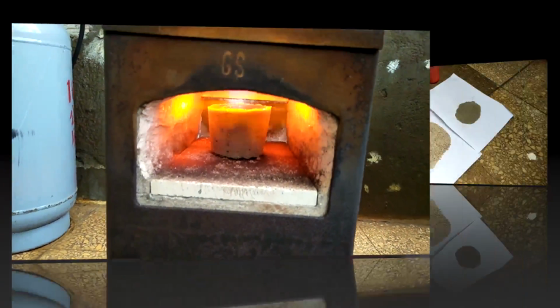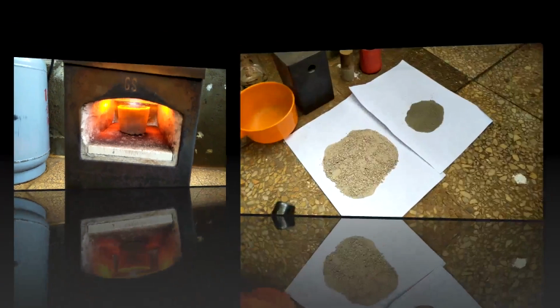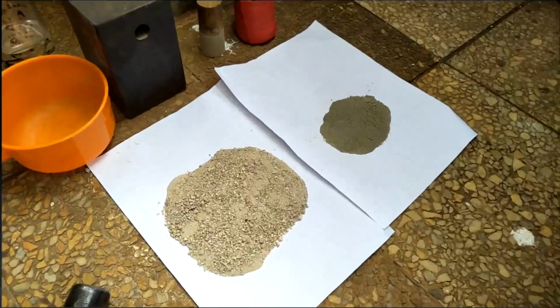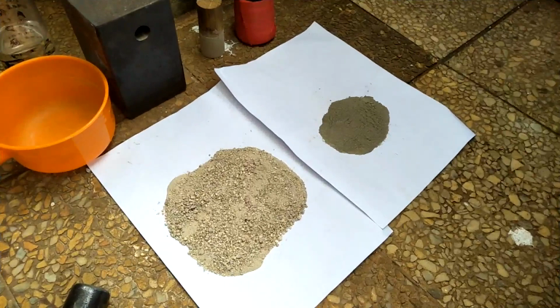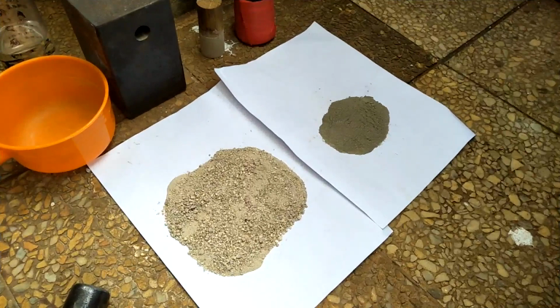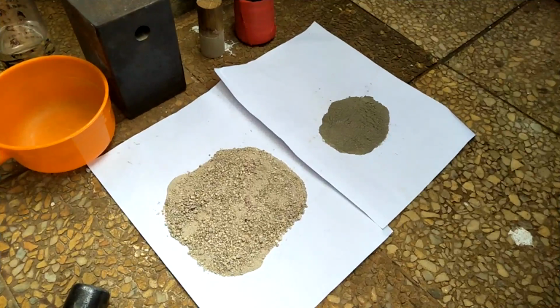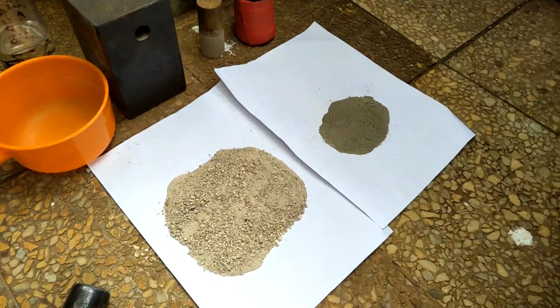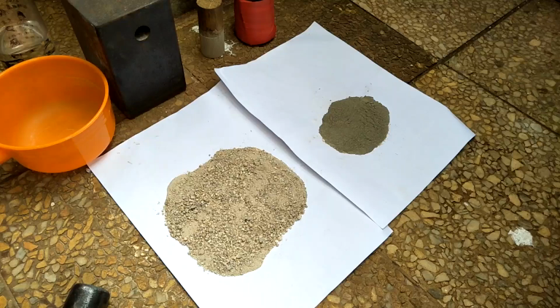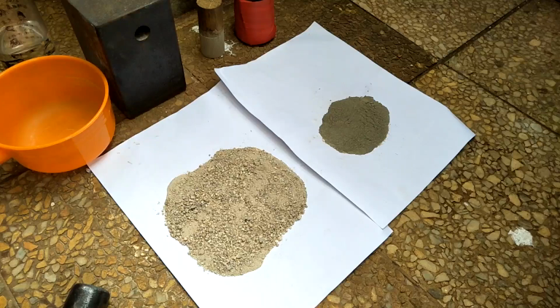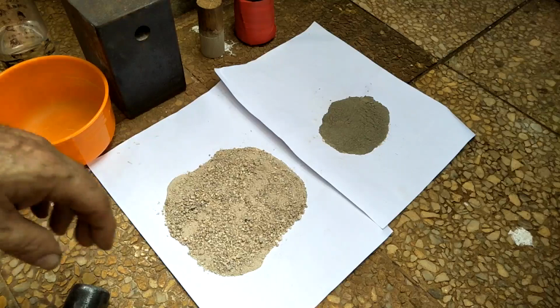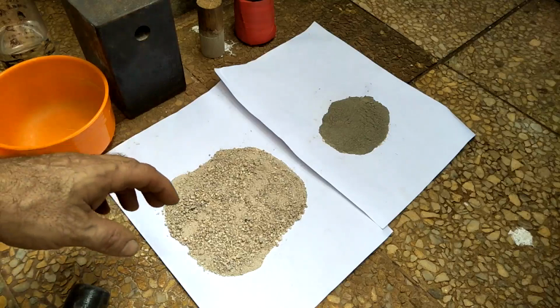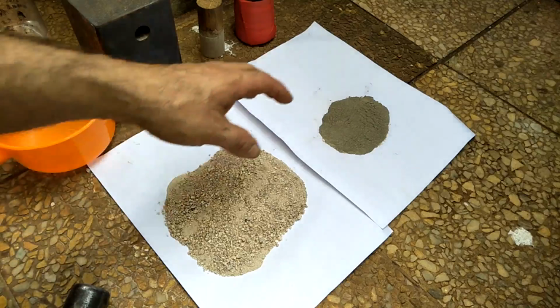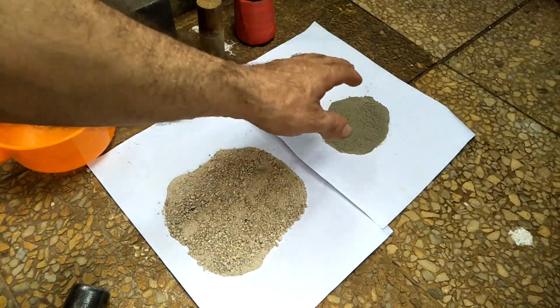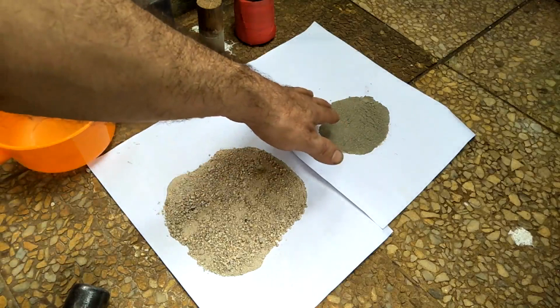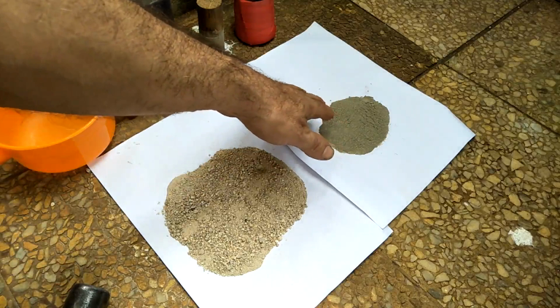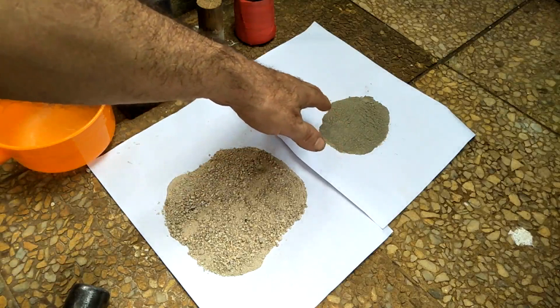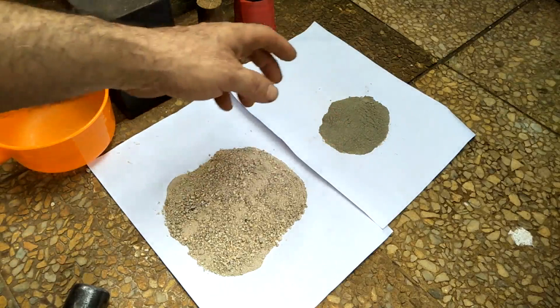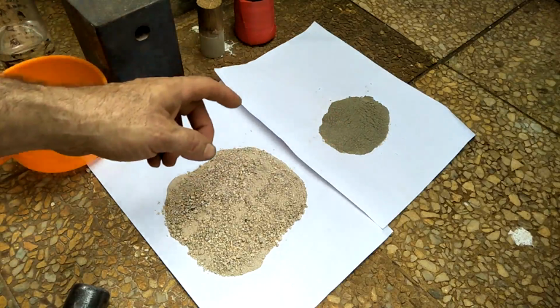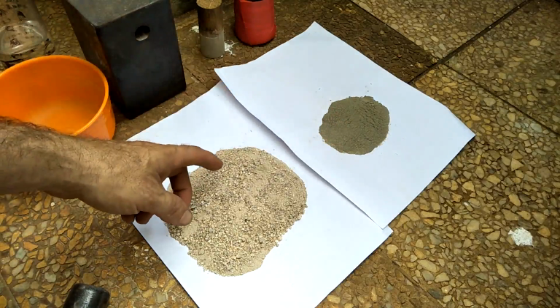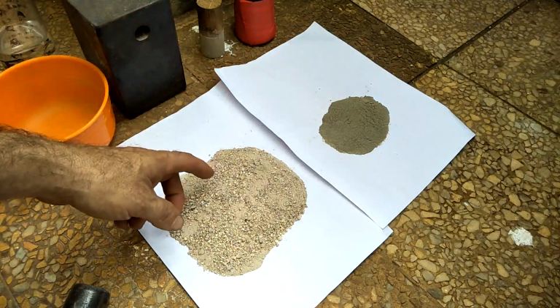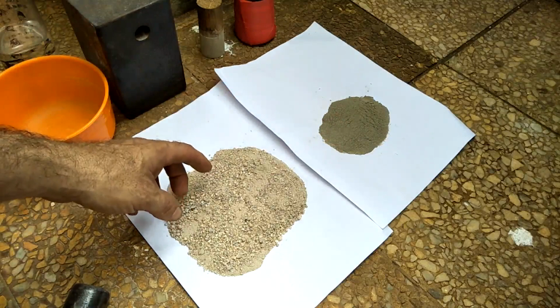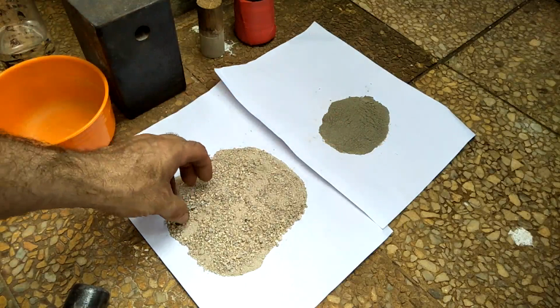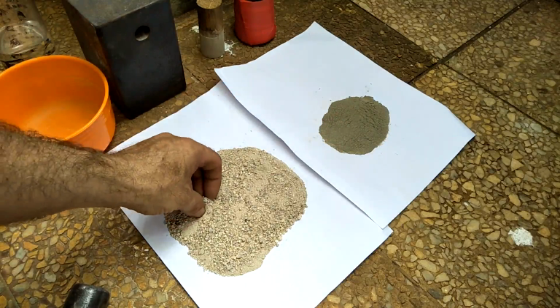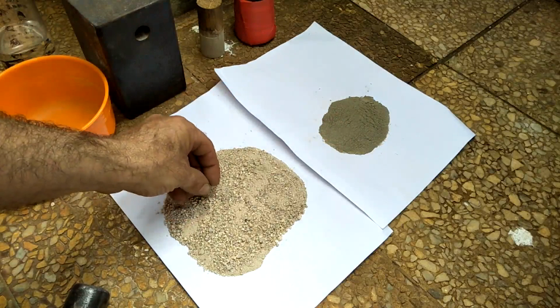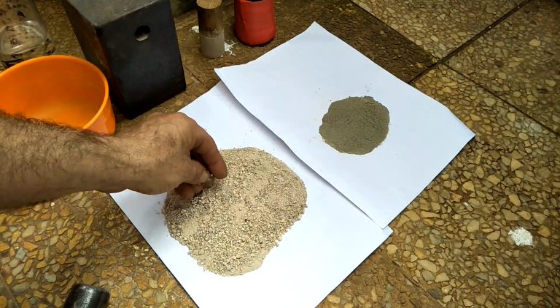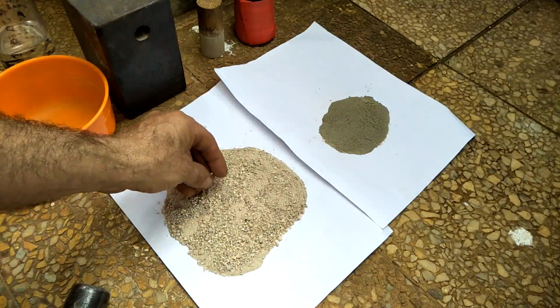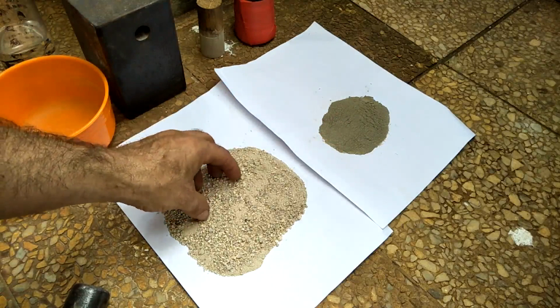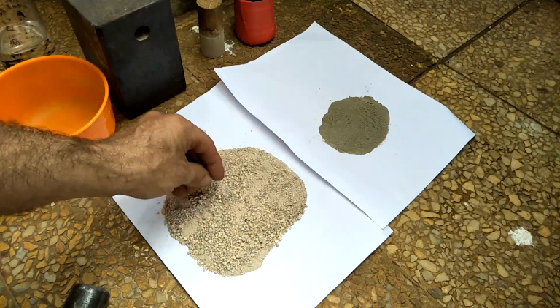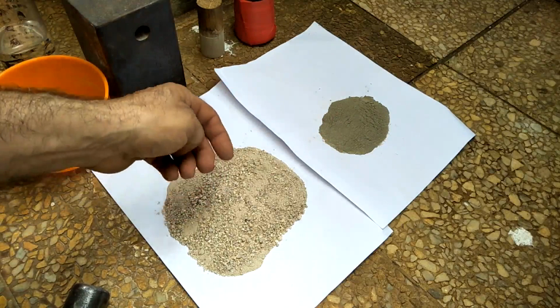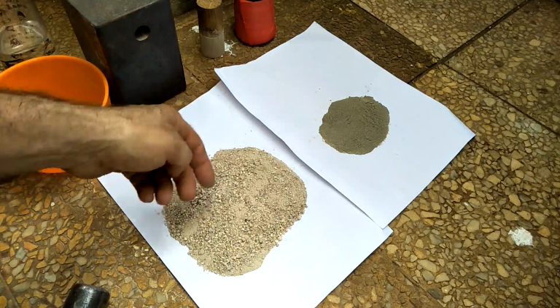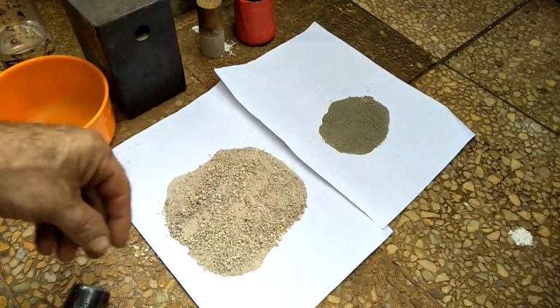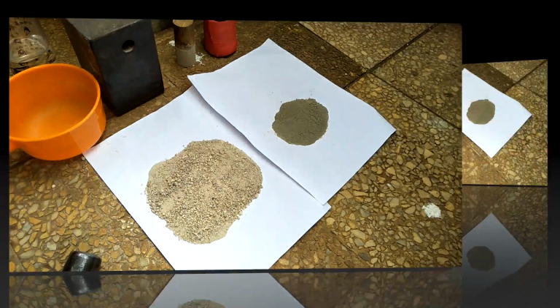Take three: one quarter part cement and three quarter parts crushed fire brick. We'll see how this one goes.